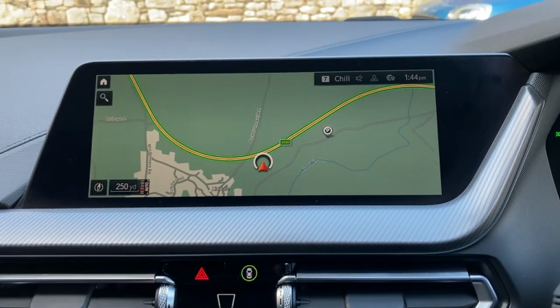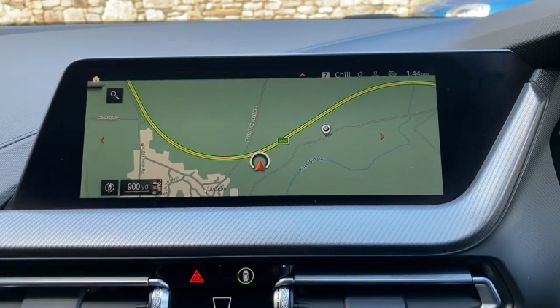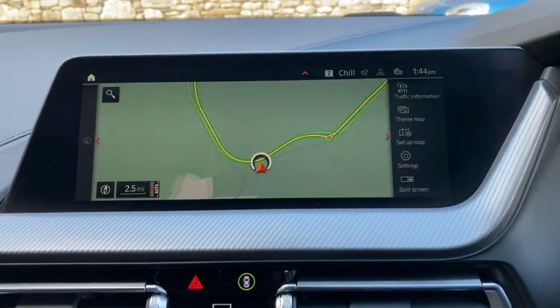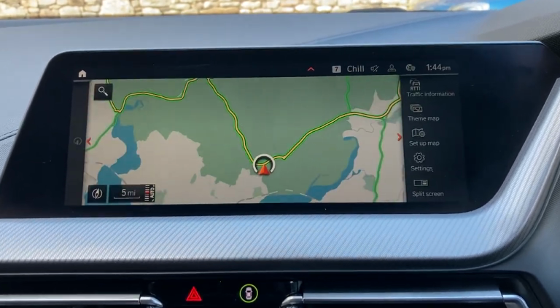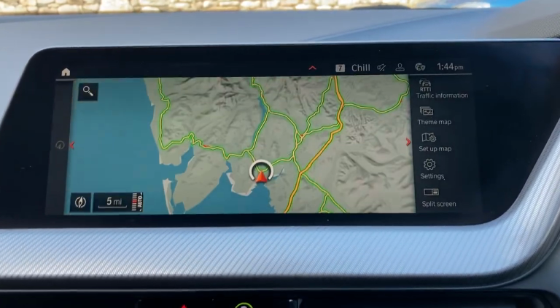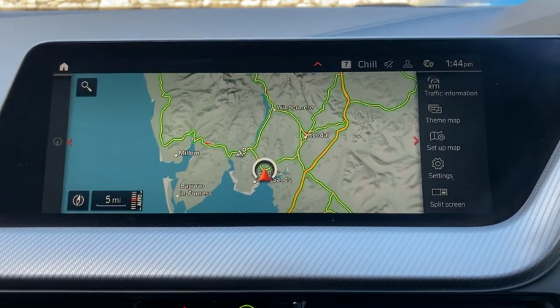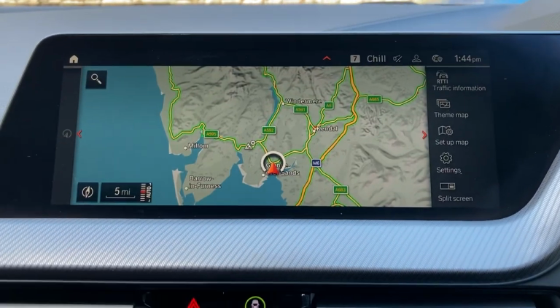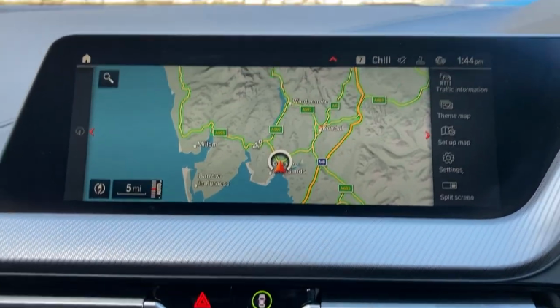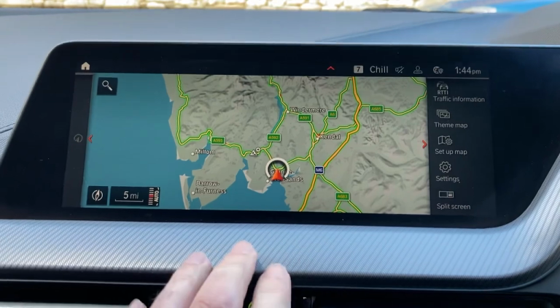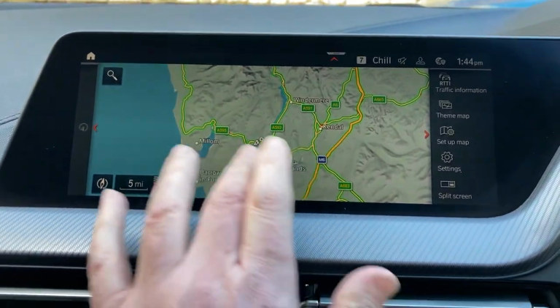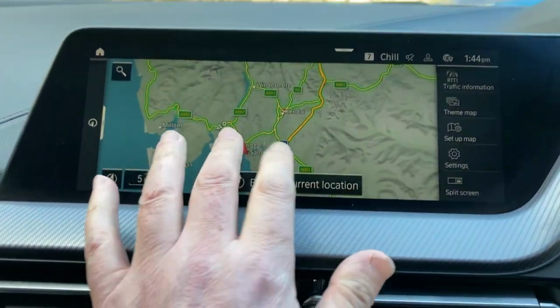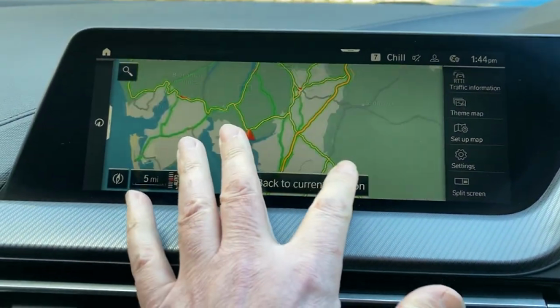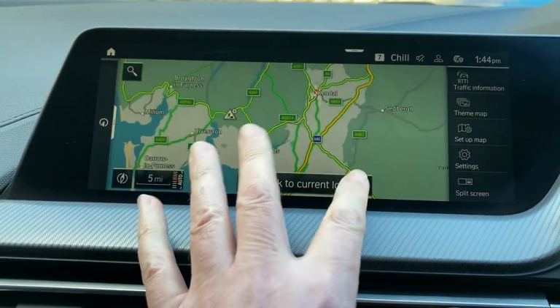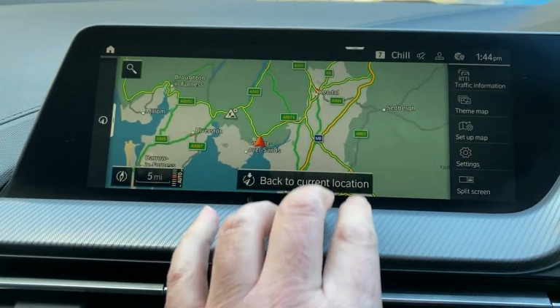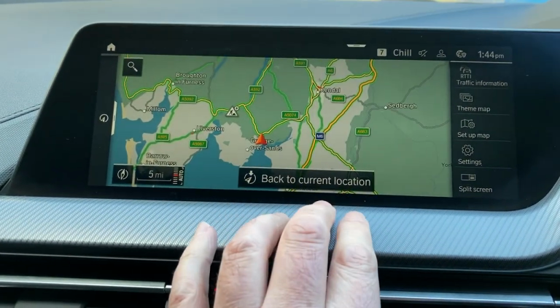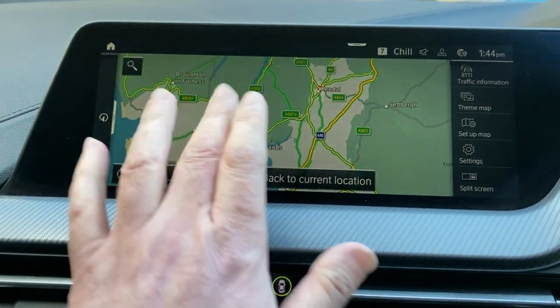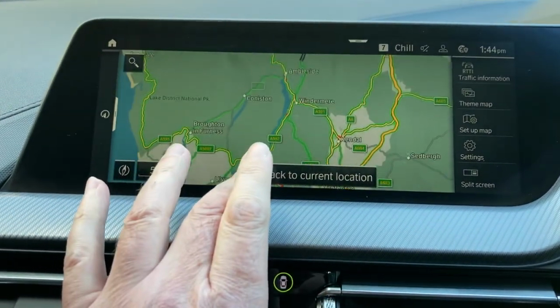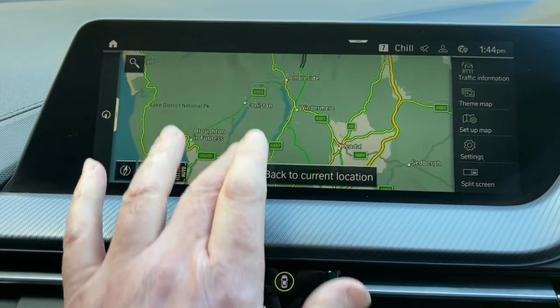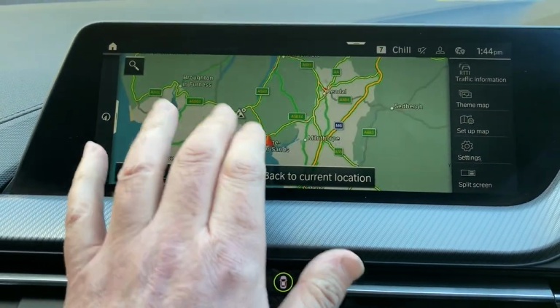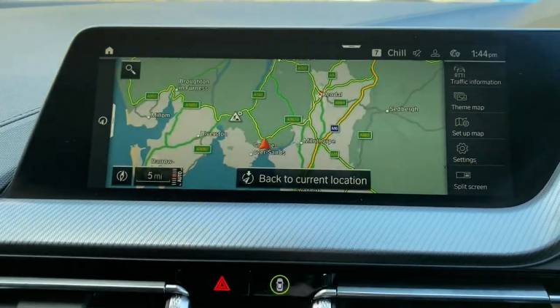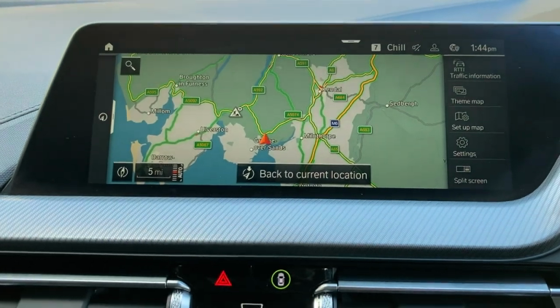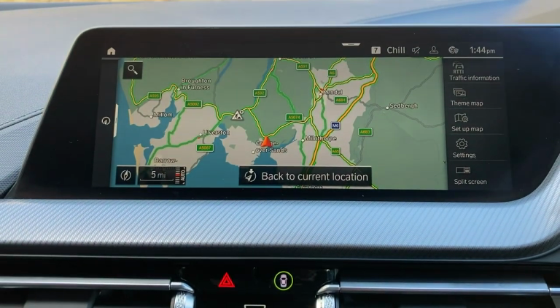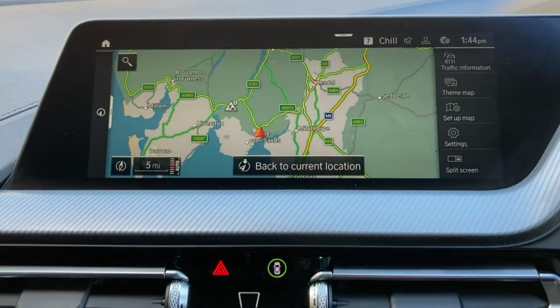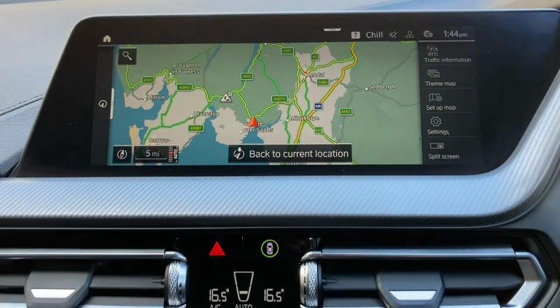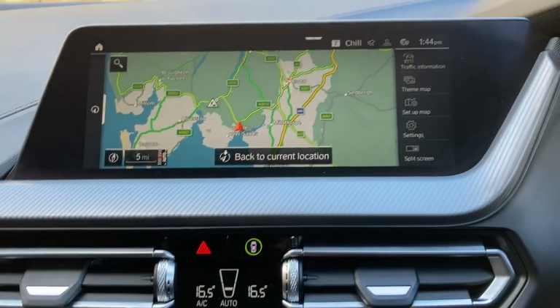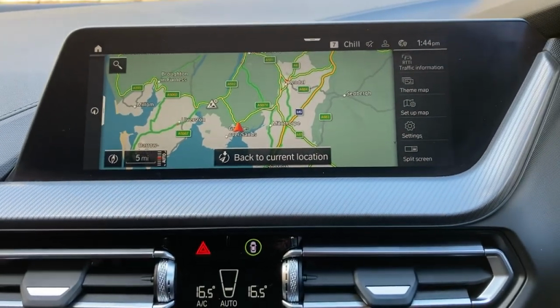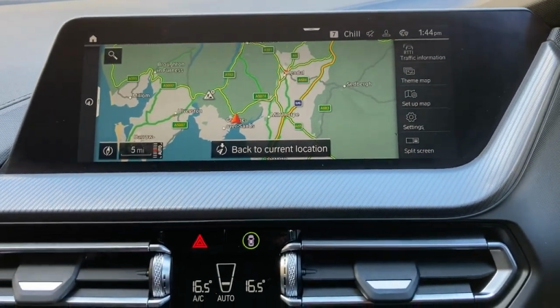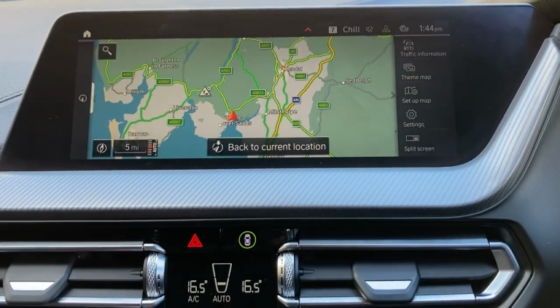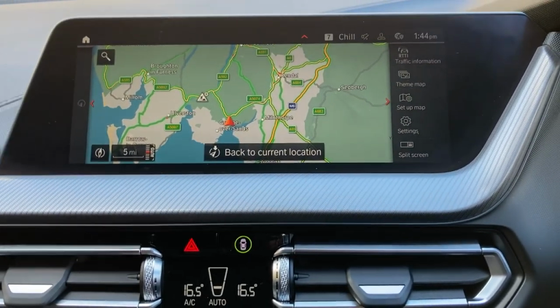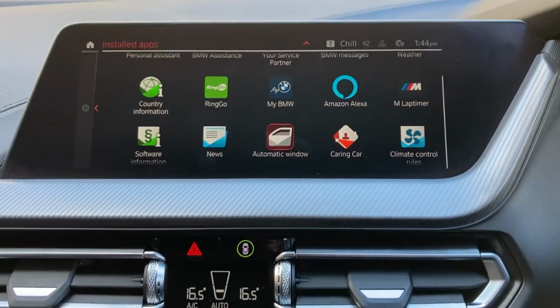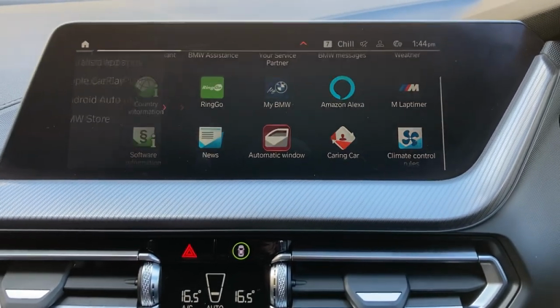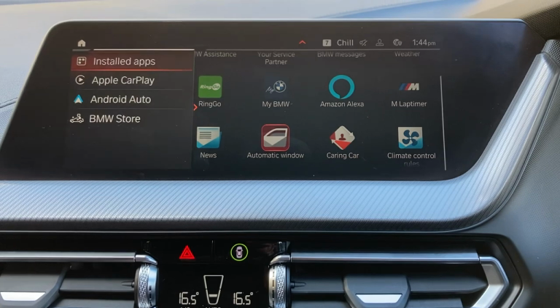I'll use the sat-nav to show you where we're located. We're based up in Cumbria in the Lake District, about 10 minutes off junction 36 of the M6, just south of Windermere — a beautiful part of the world. If you're ever passing, feel free to drop in.